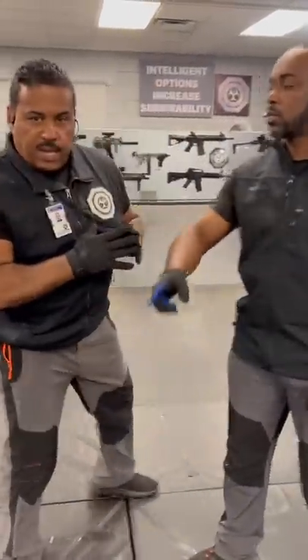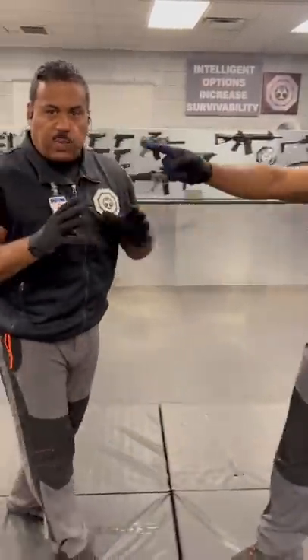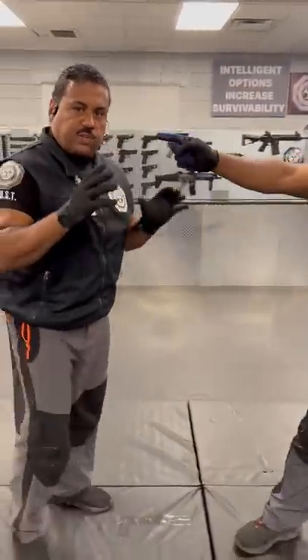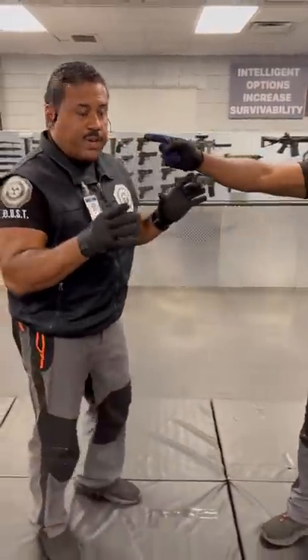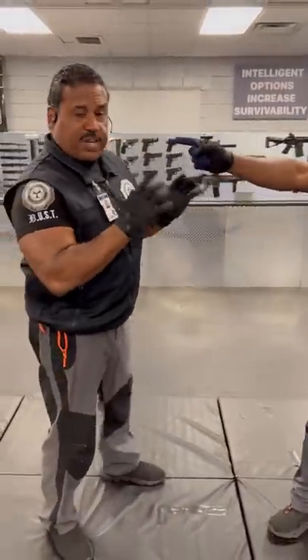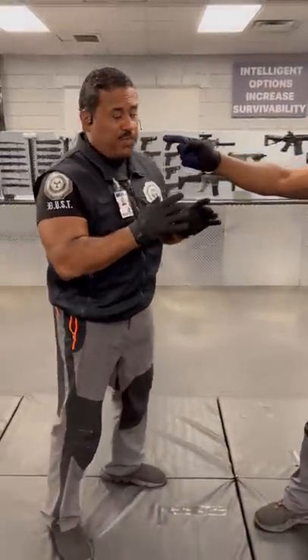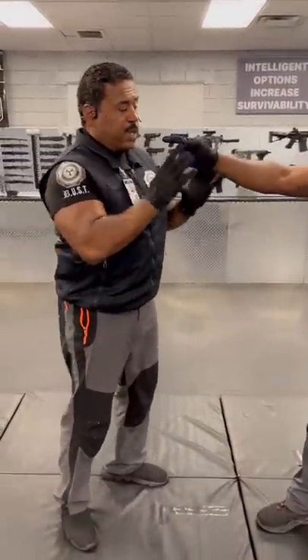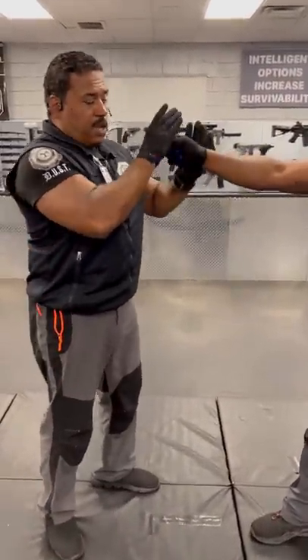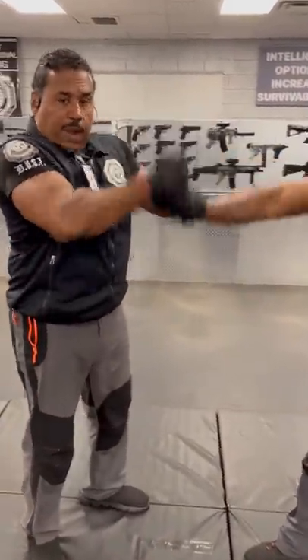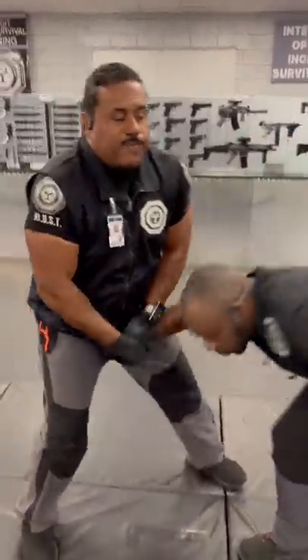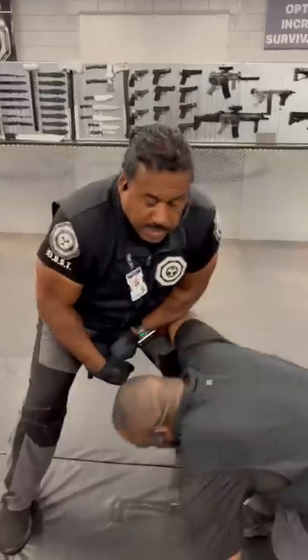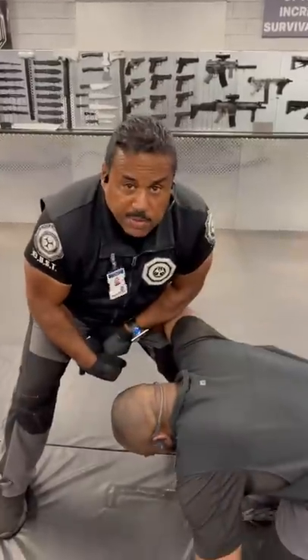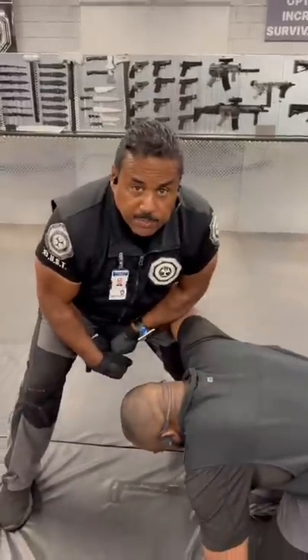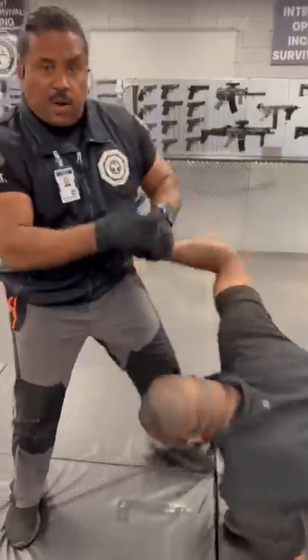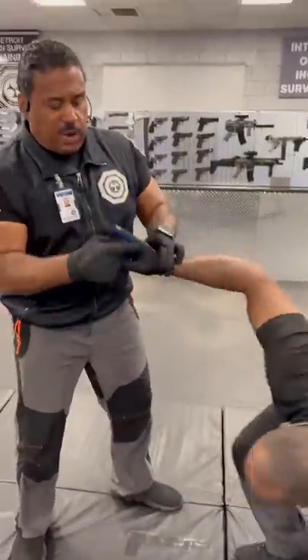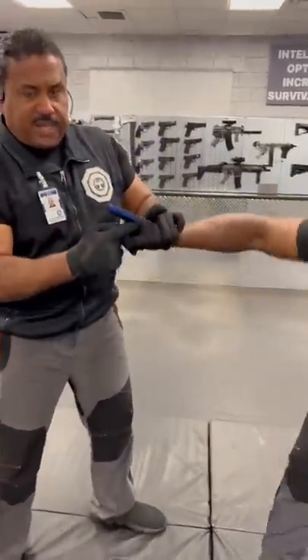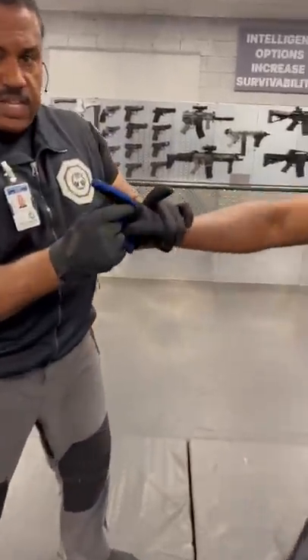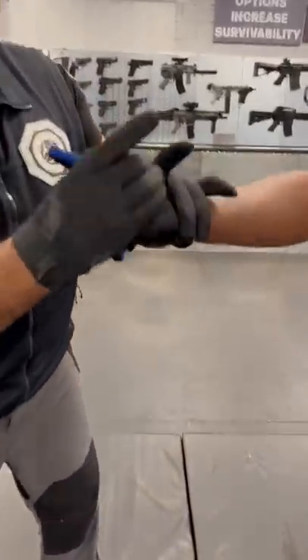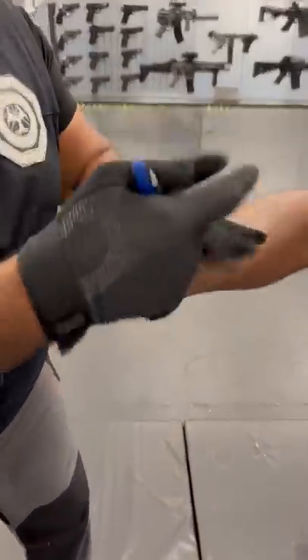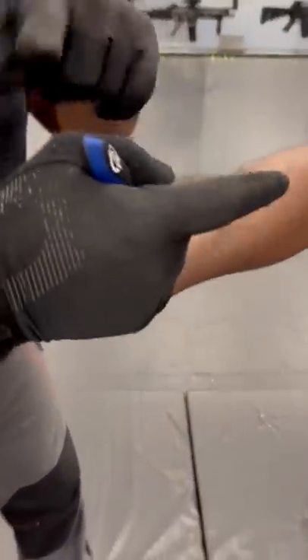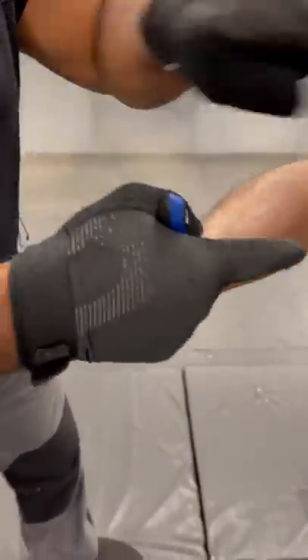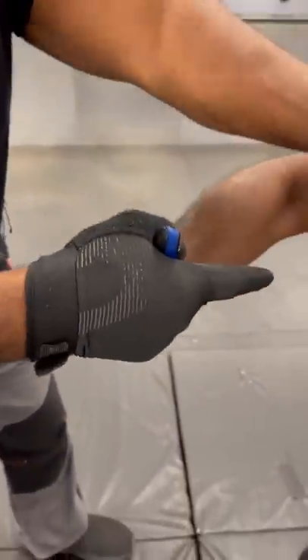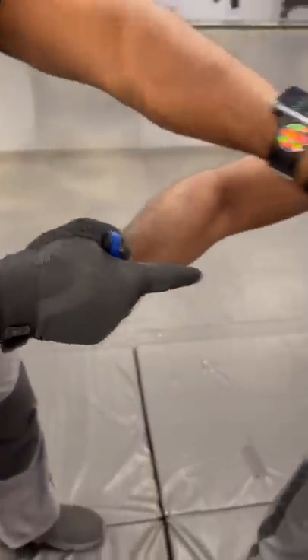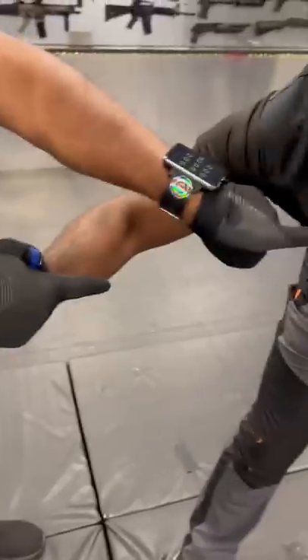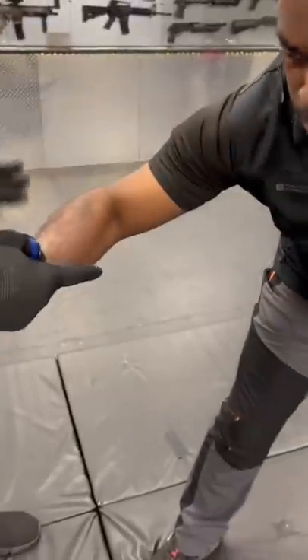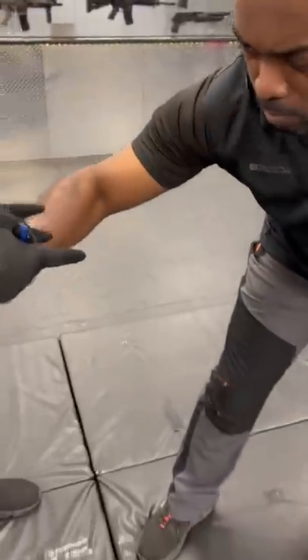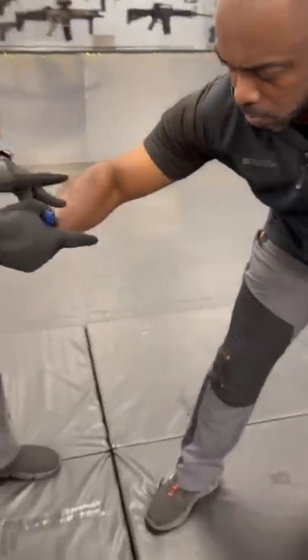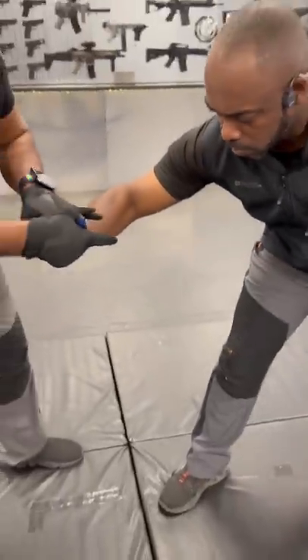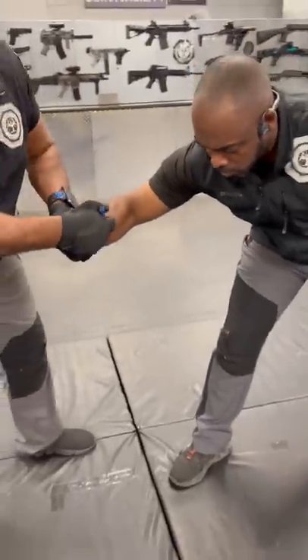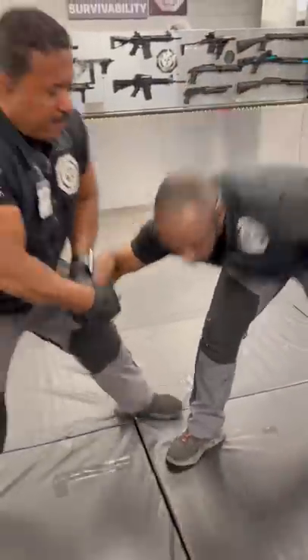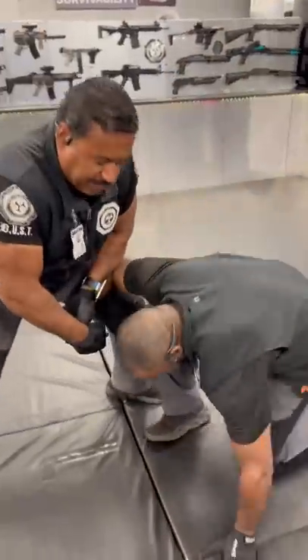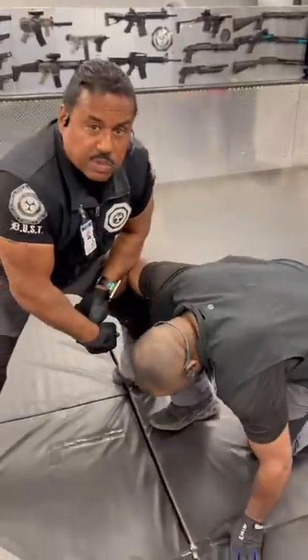If the situation is more serious and you want to take control of them, you're going to grab here and lock them to the ground. All that is is grabbing the base of the index finger, pressing down, pushing the finger back towards the middle of their chest while you grab the wrist for support and lock them to the ground.